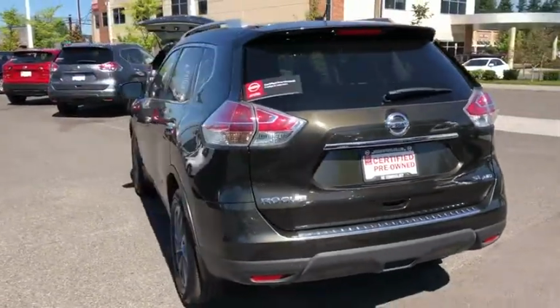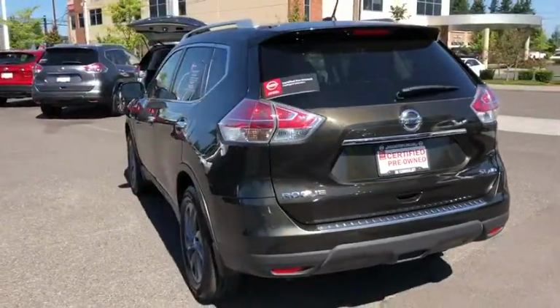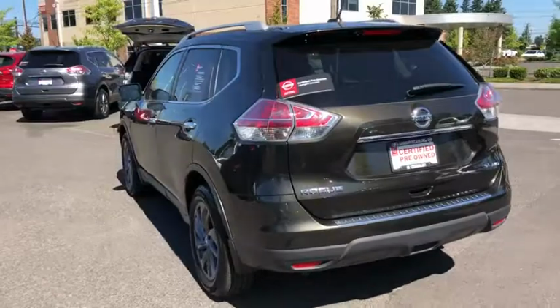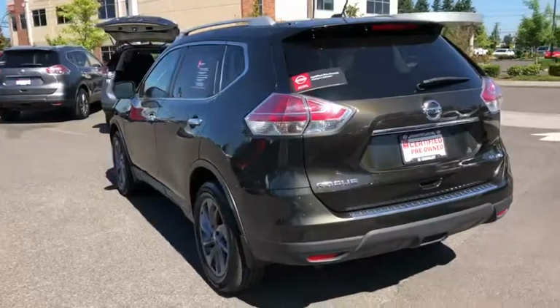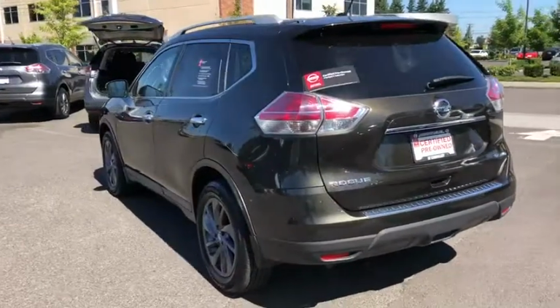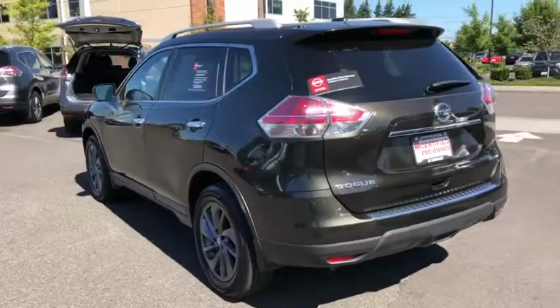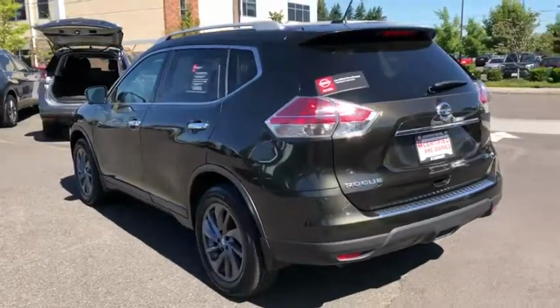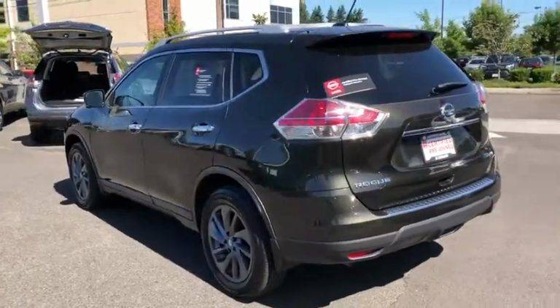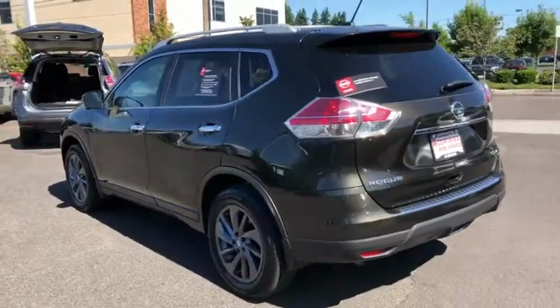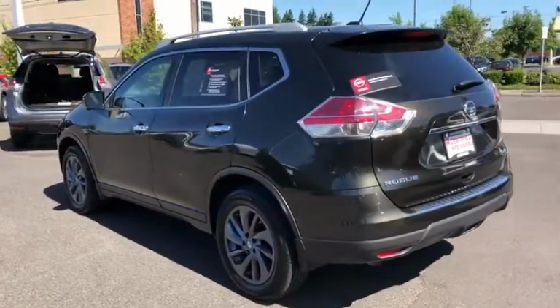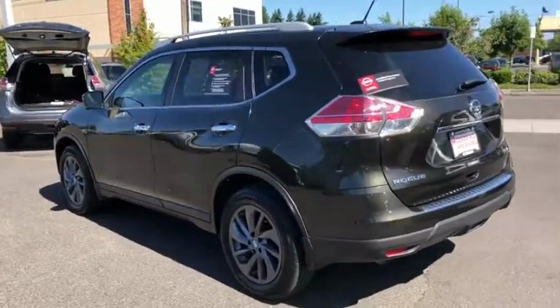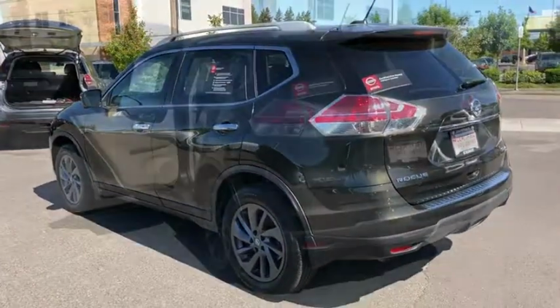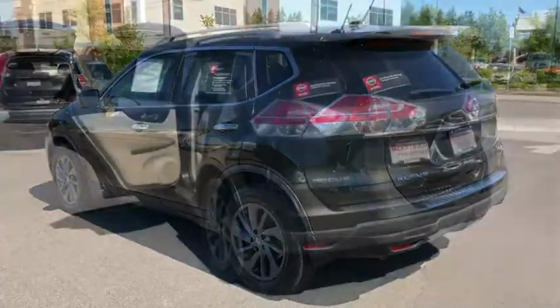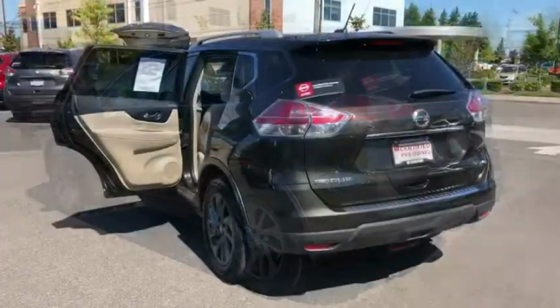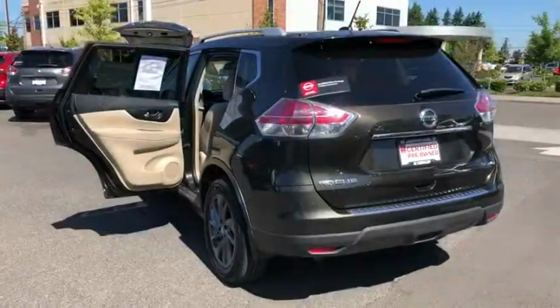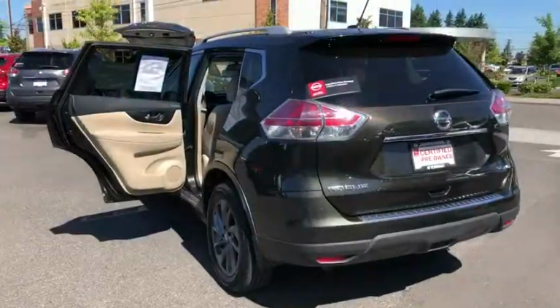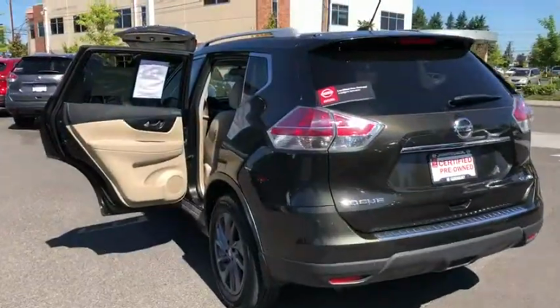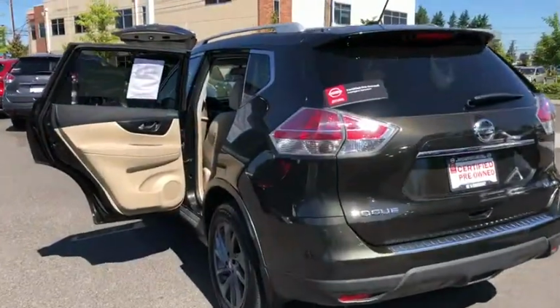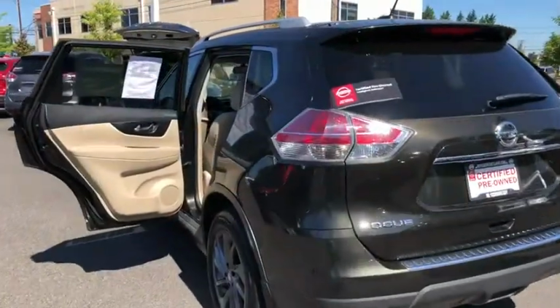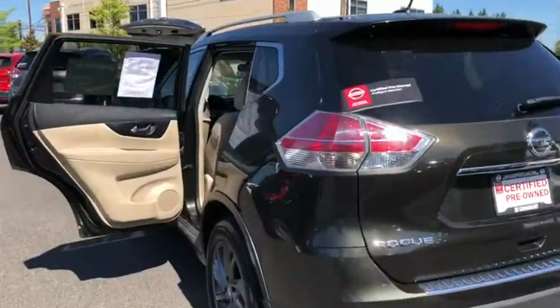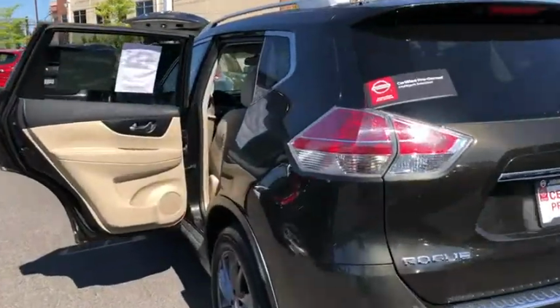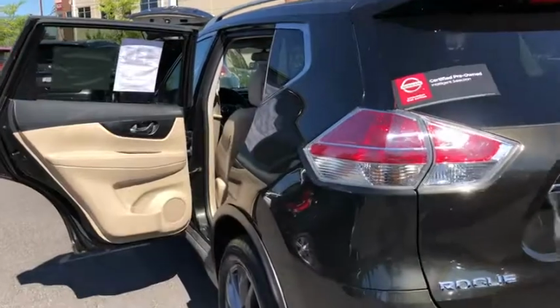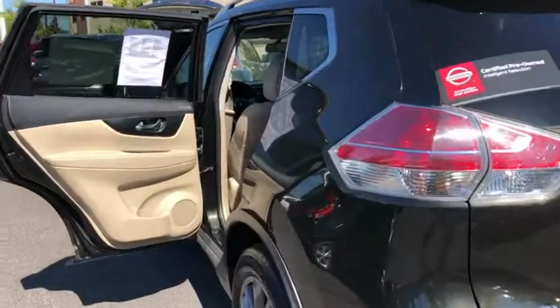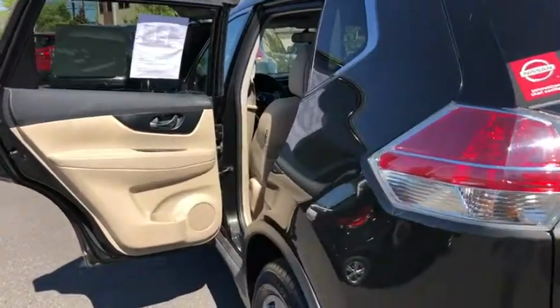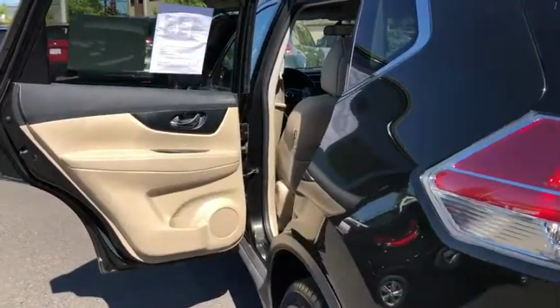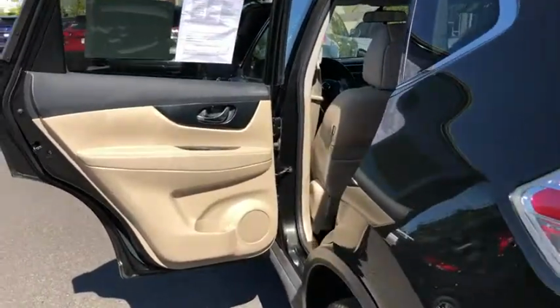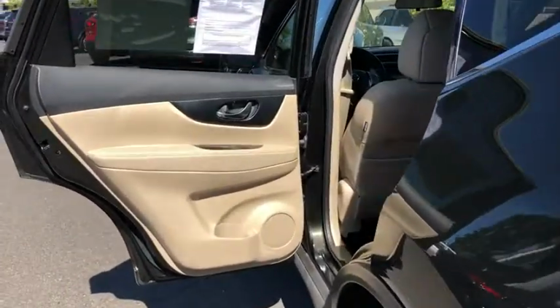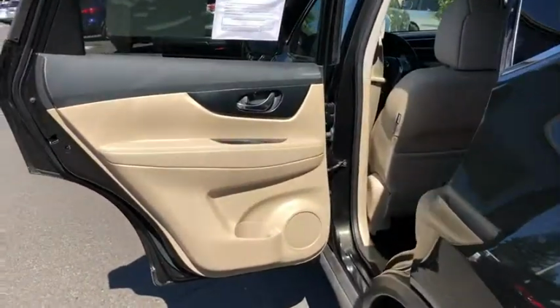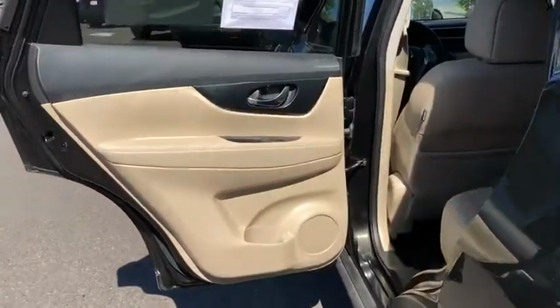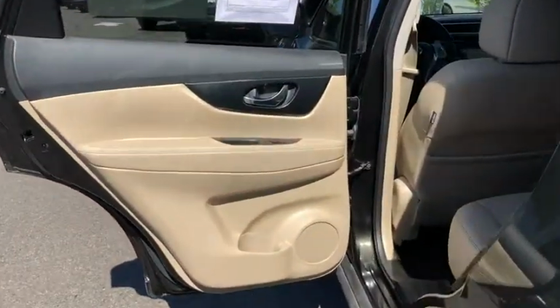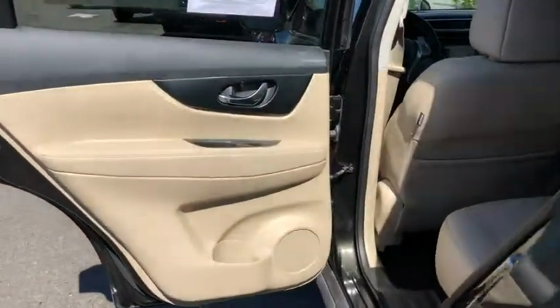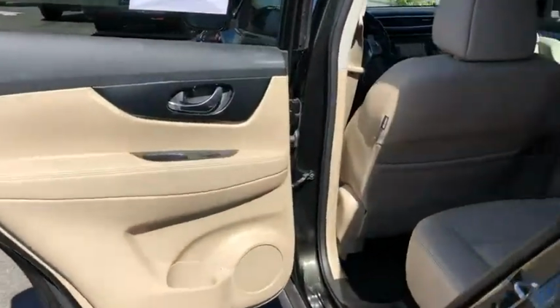Power steering, driver lumbar, adjustable steering wheel, aluminum wheels, cruise control, keyless start, four-wheel disc brakes.